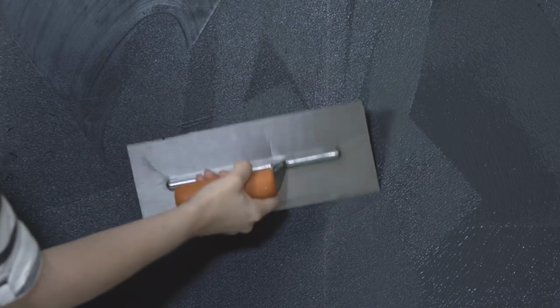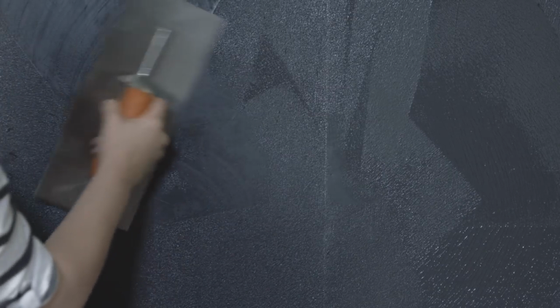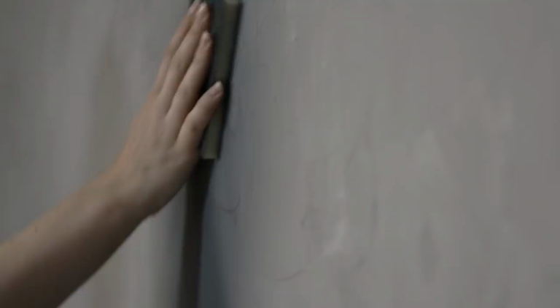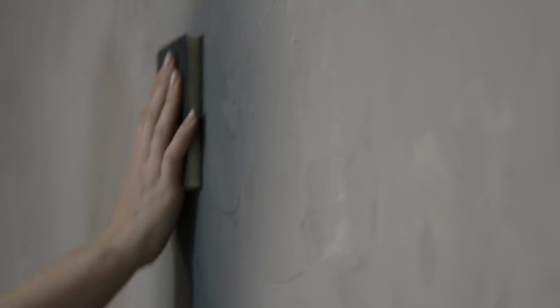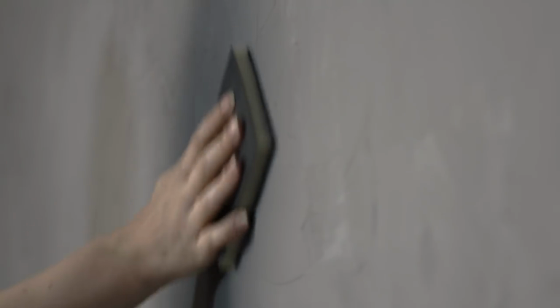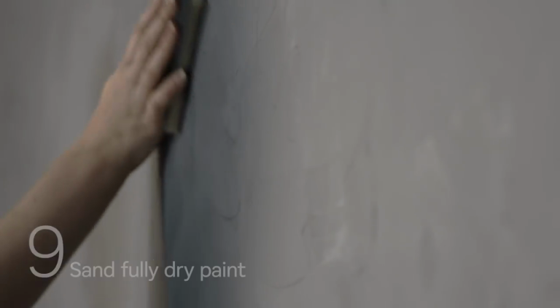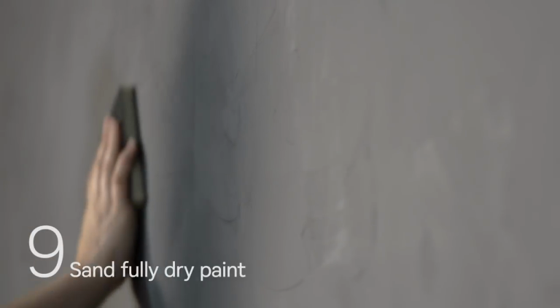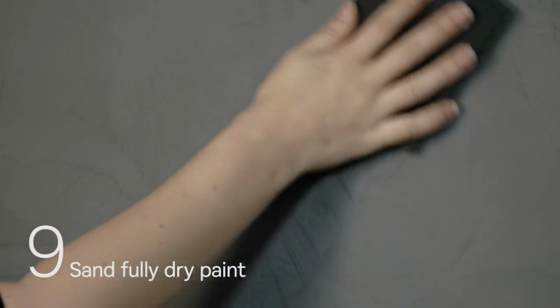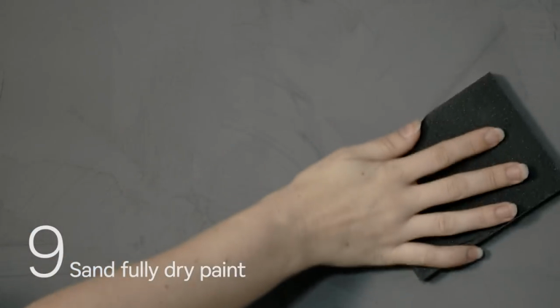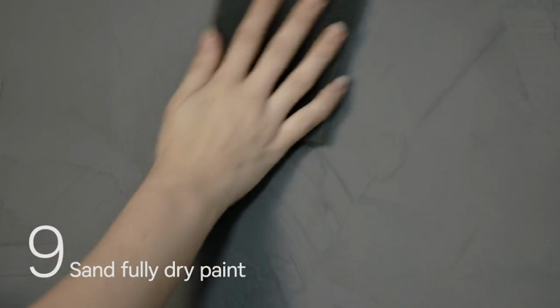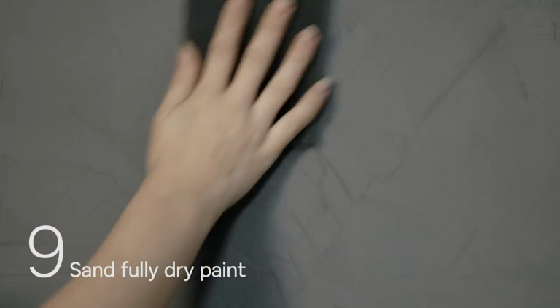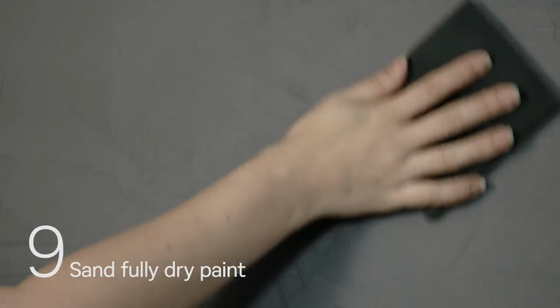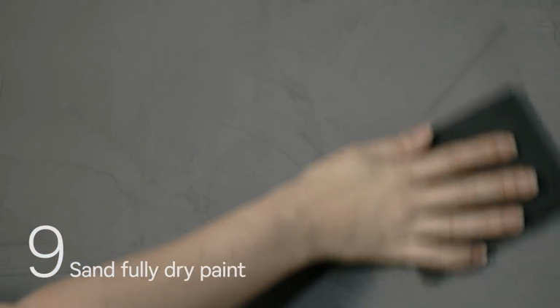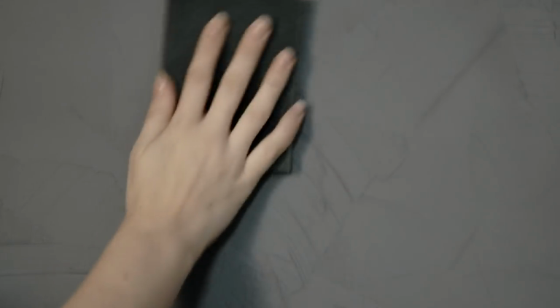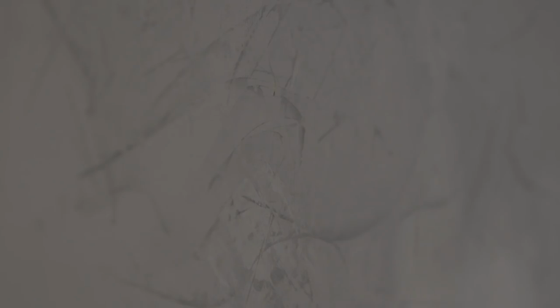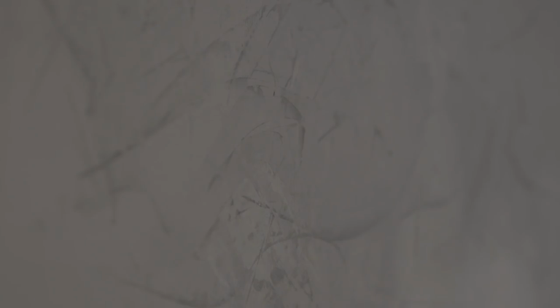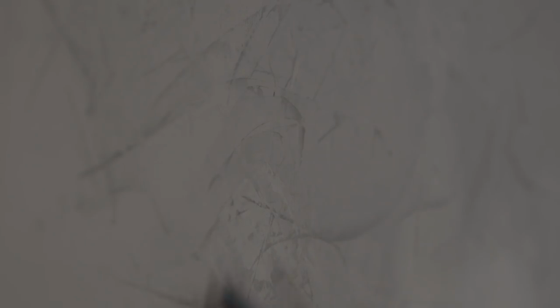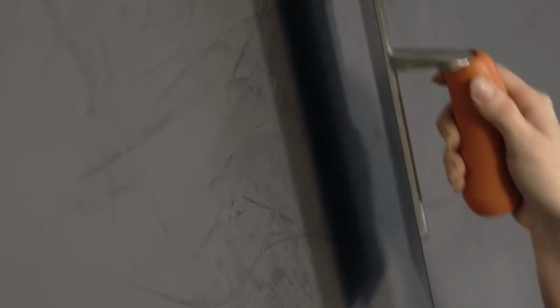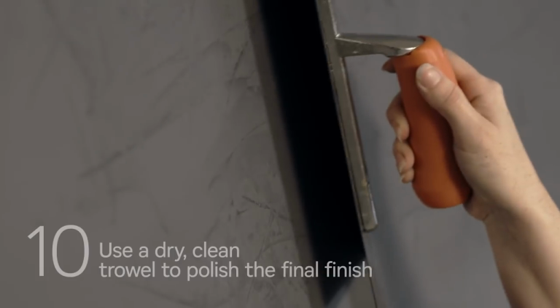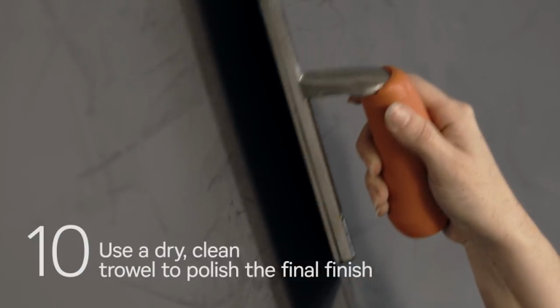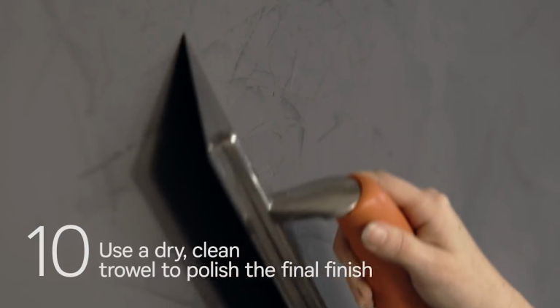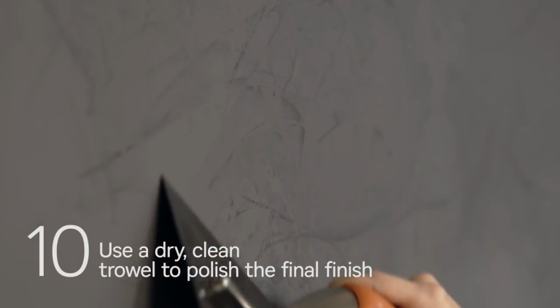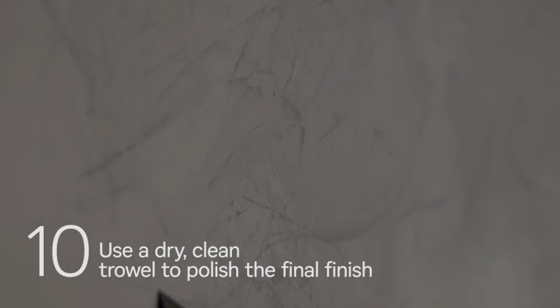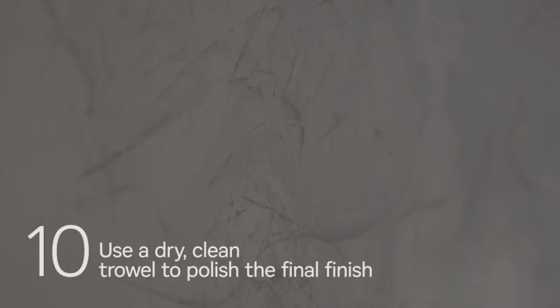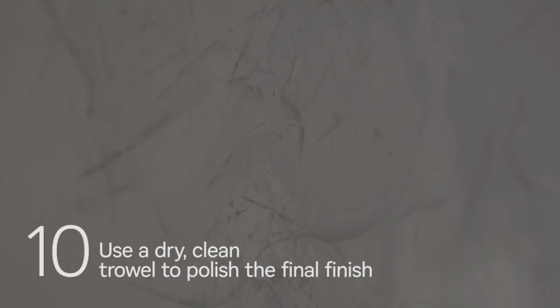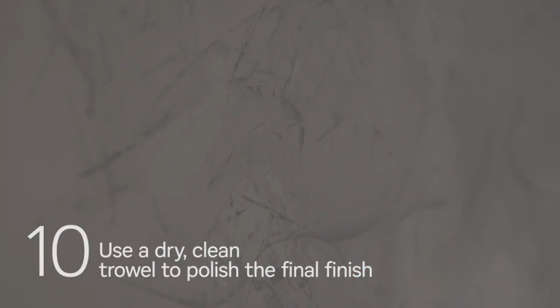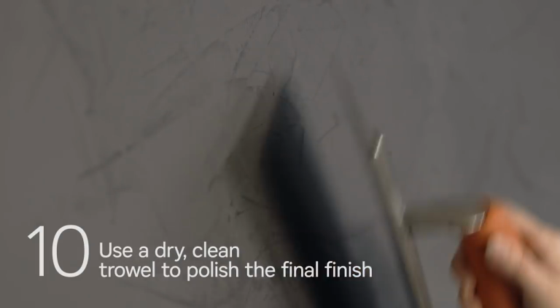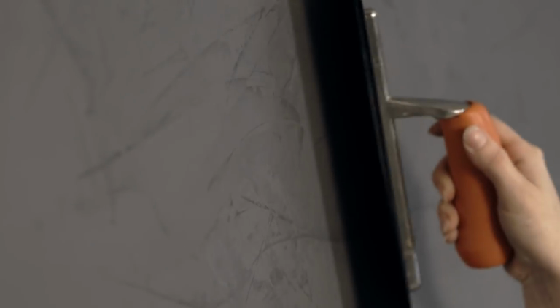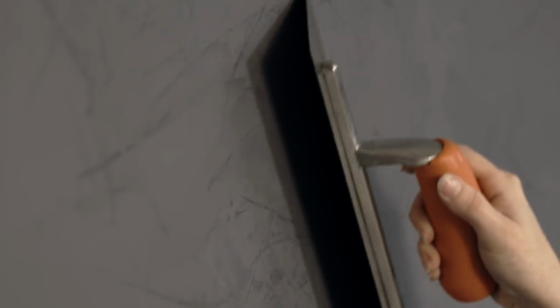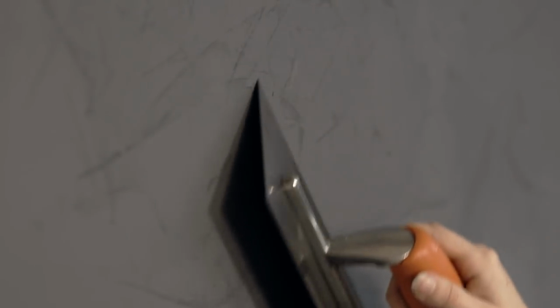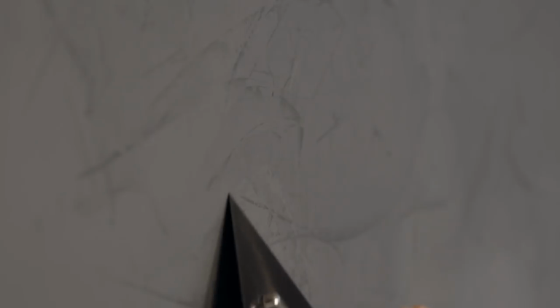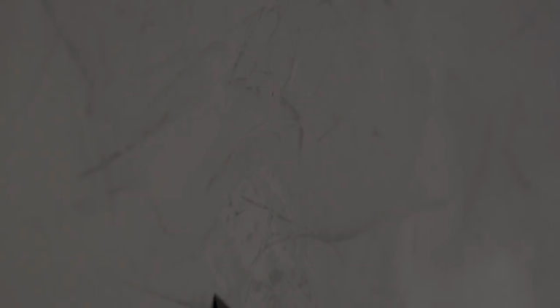Once the paint is completely dry, gently sand the surface with fine sandpaper to enhance the finish. Use a dry, clean trowel over the ridges of the sanded surface to polish up the final finish.